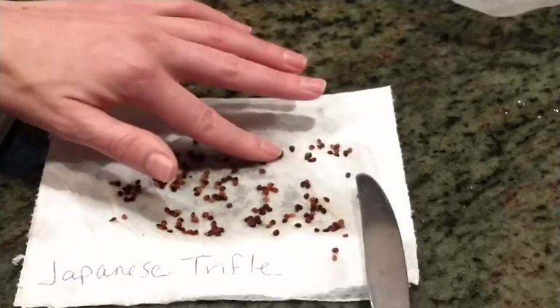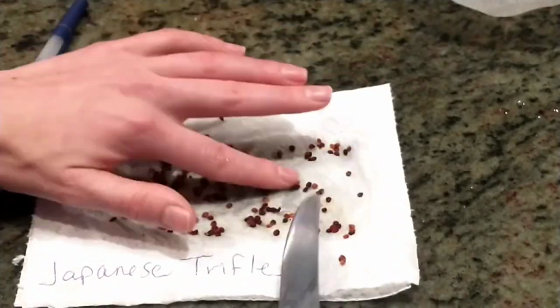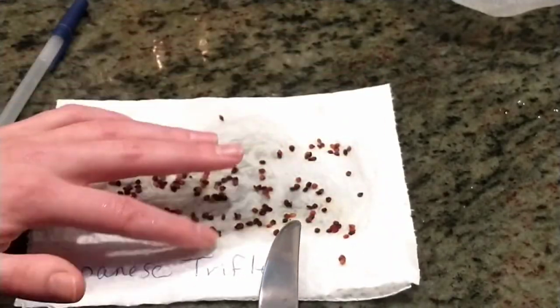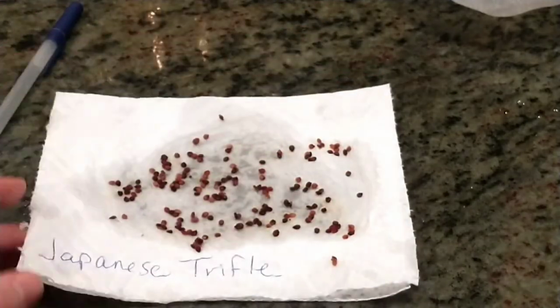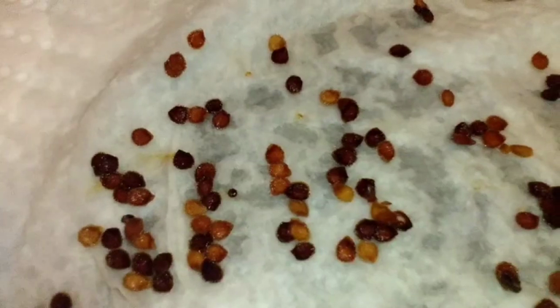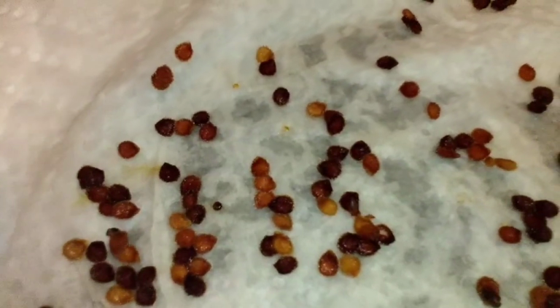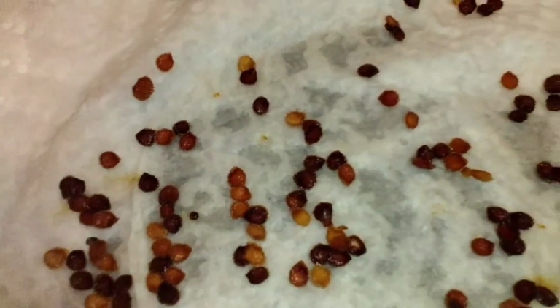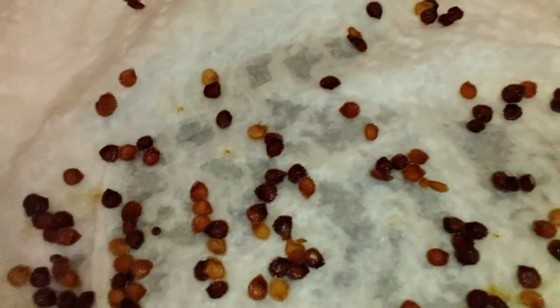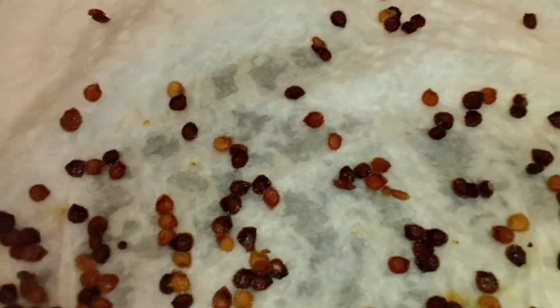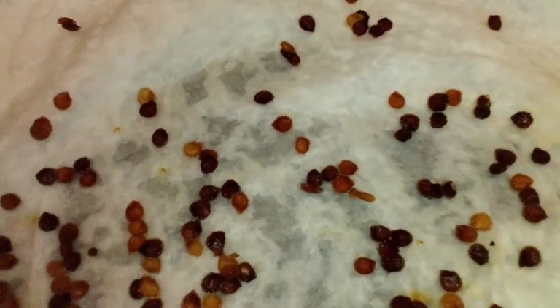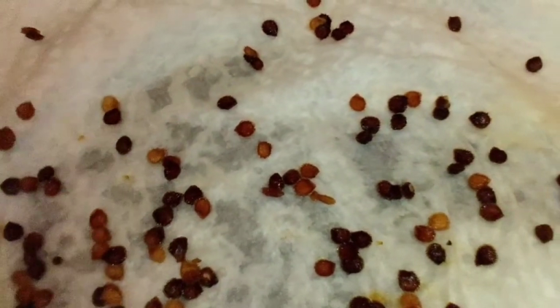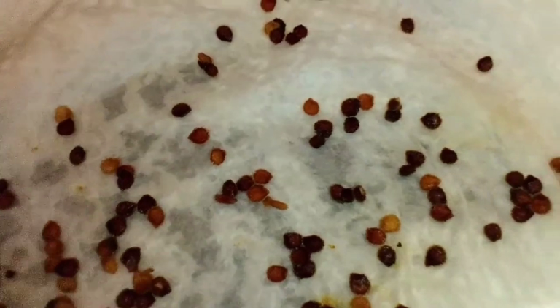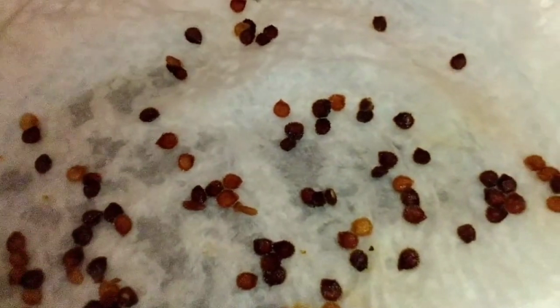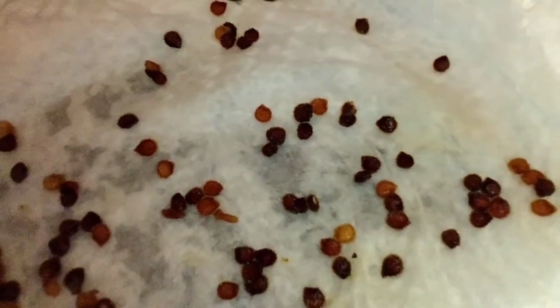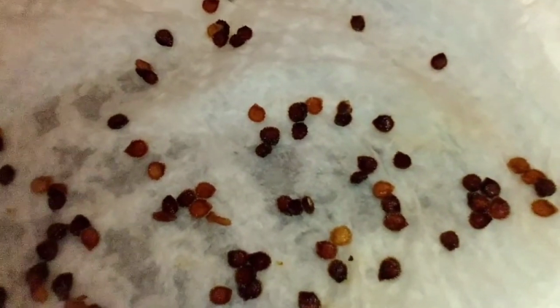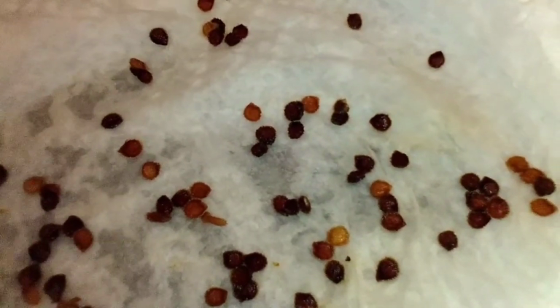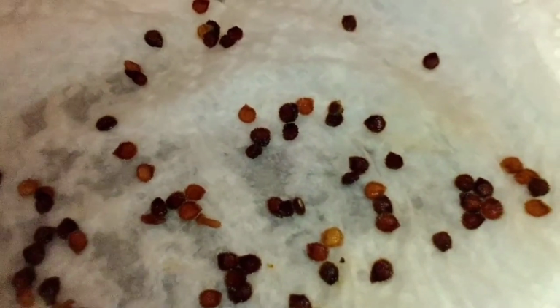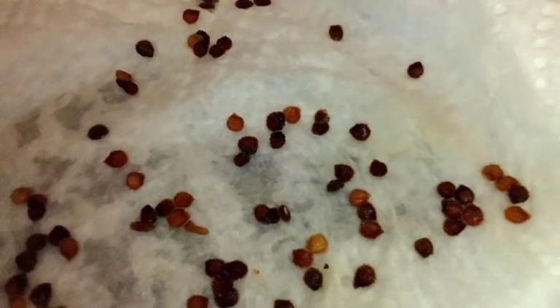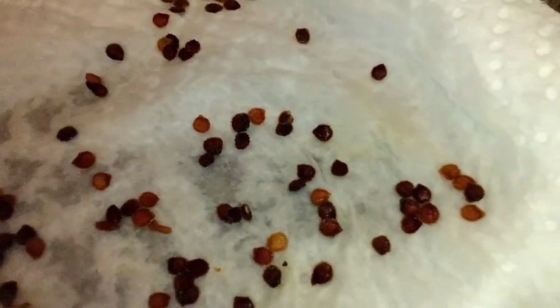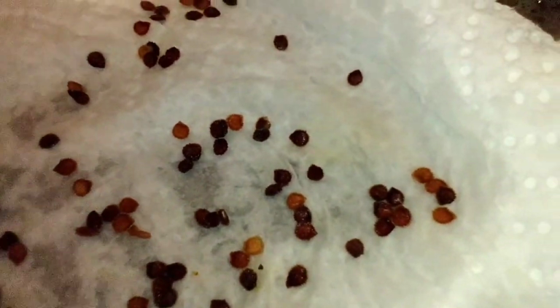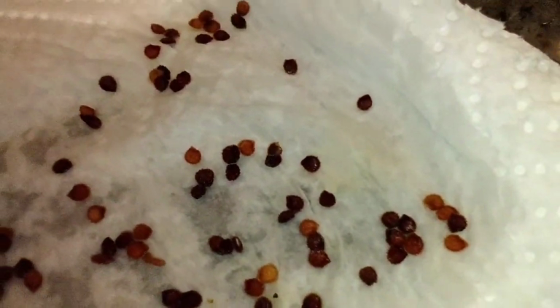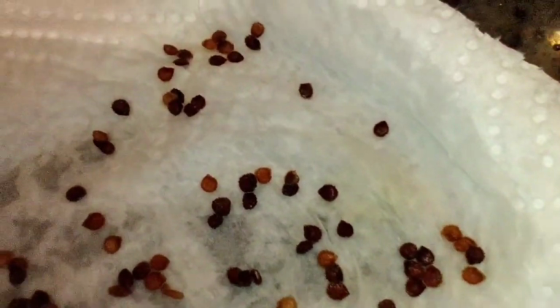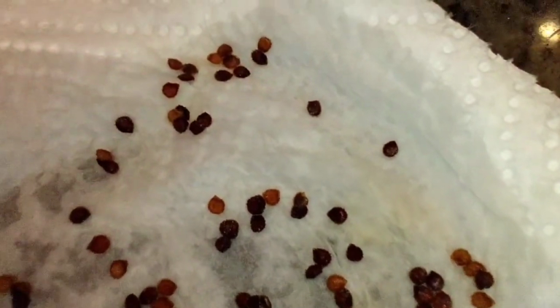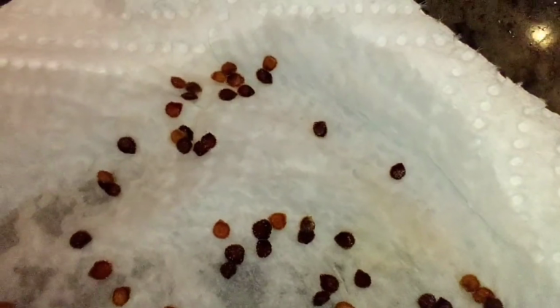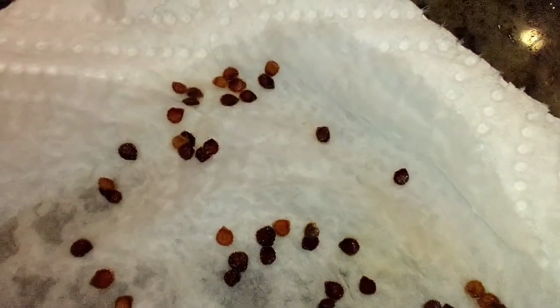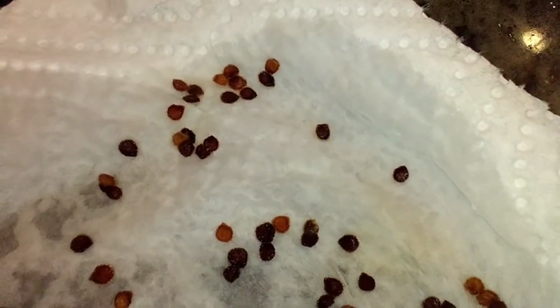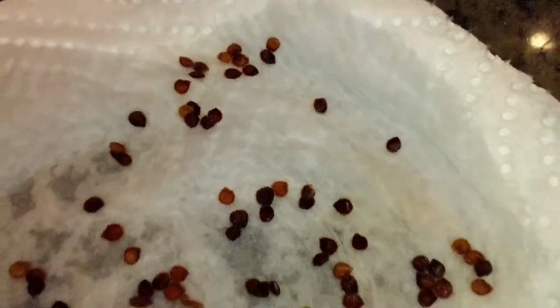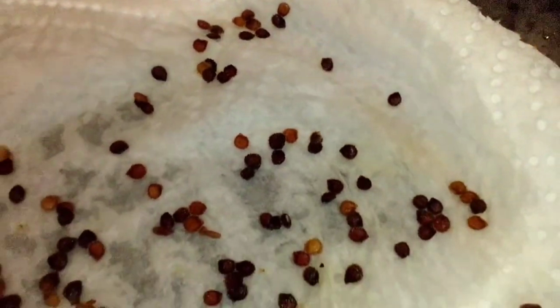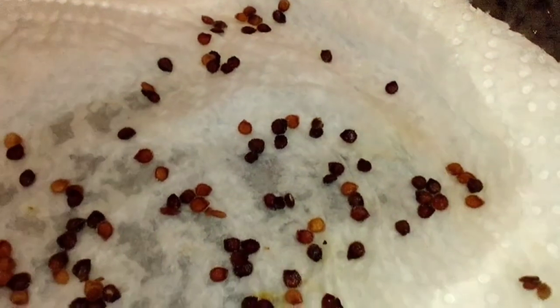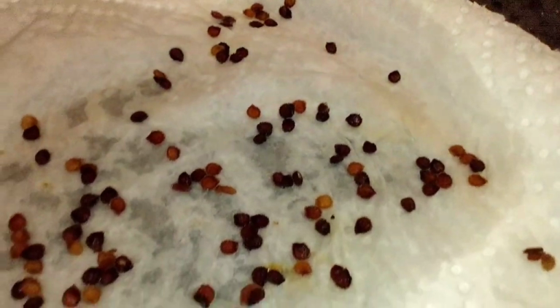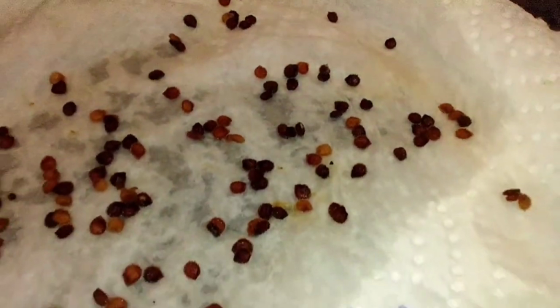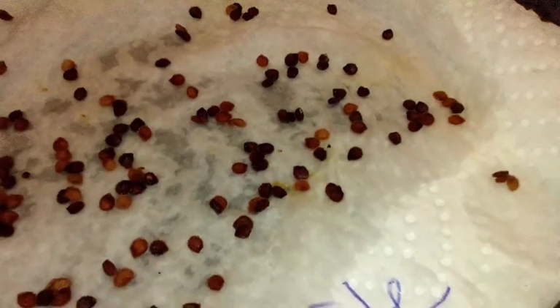Remember, this footage is from fall of 2021. I had no clue if these would work or not. I was trying to capture the variety of colors these Japanese trifle seeds became after such a long fermentation. Yikes. I hope they're still viable.